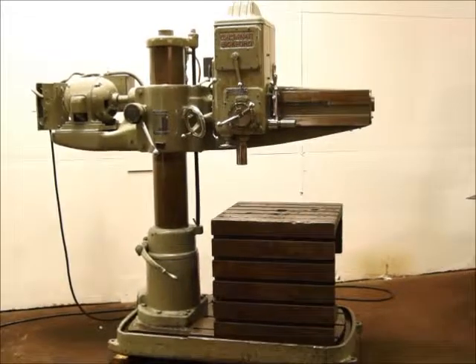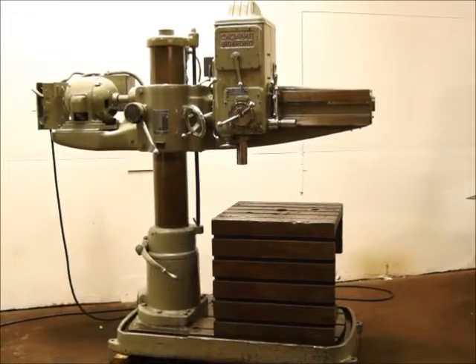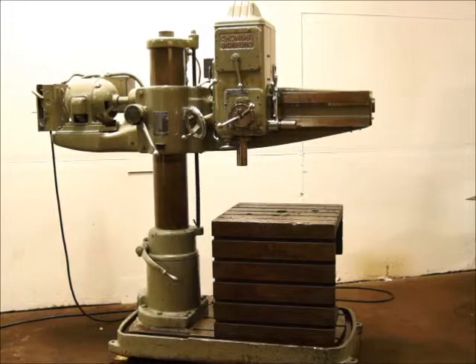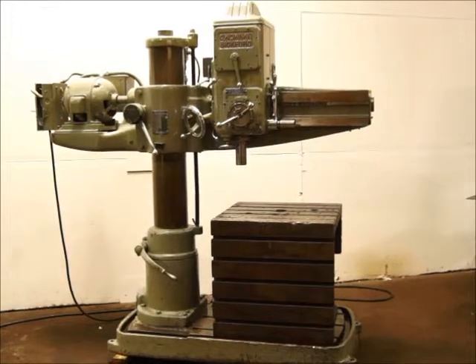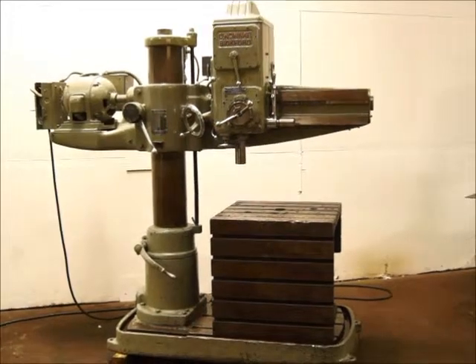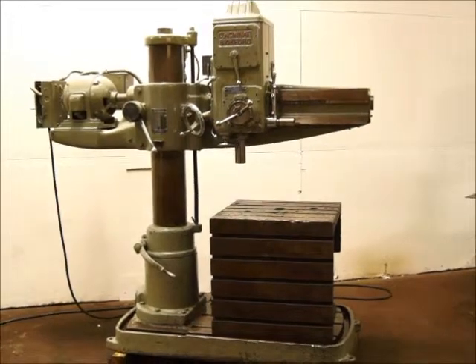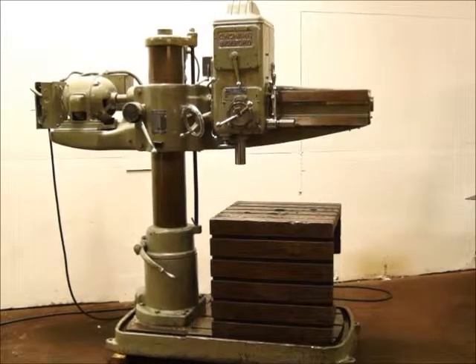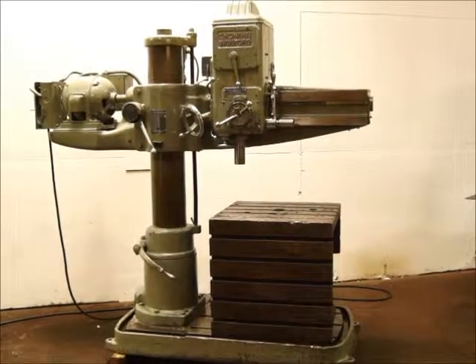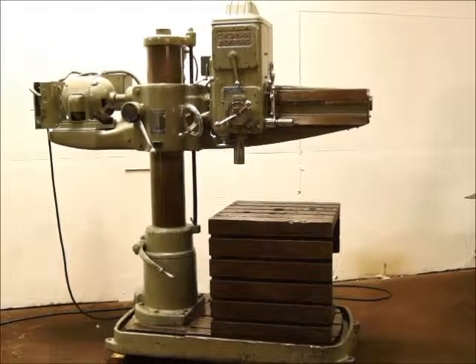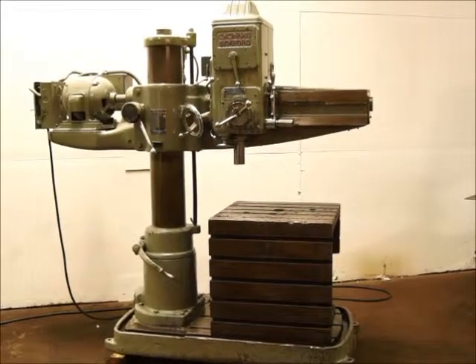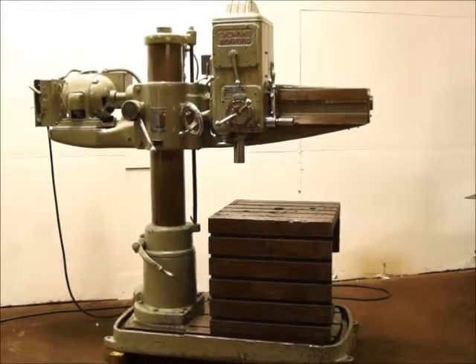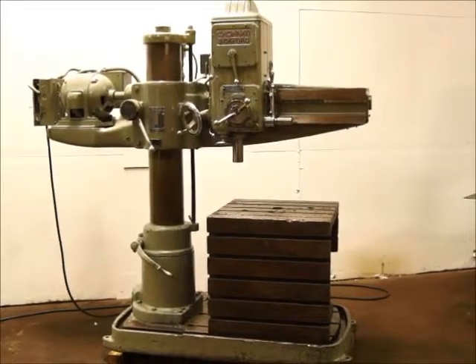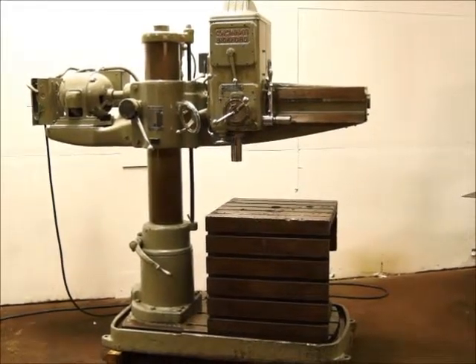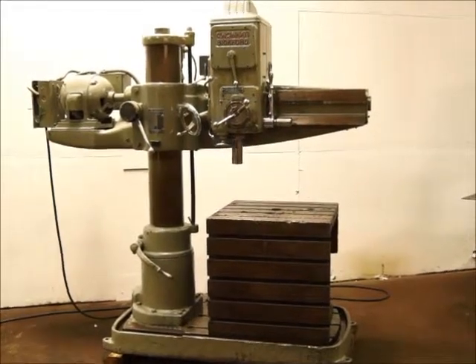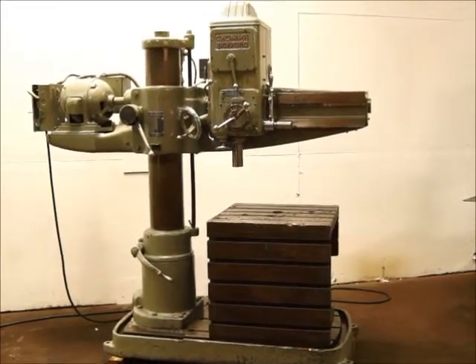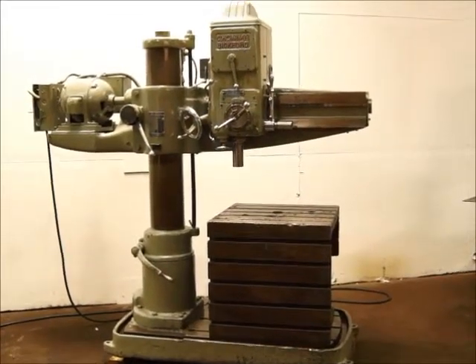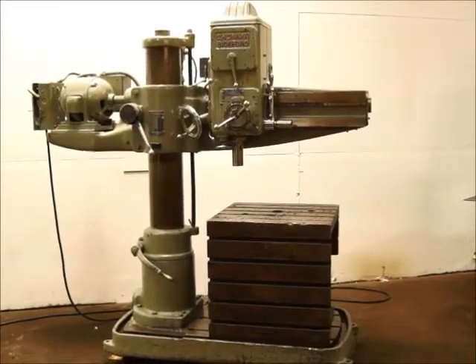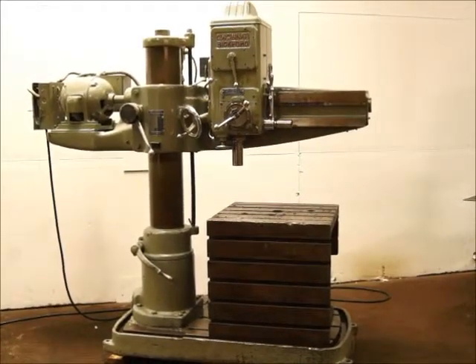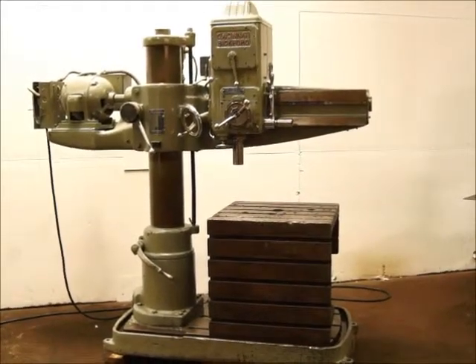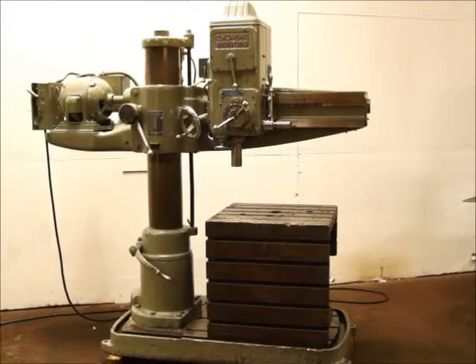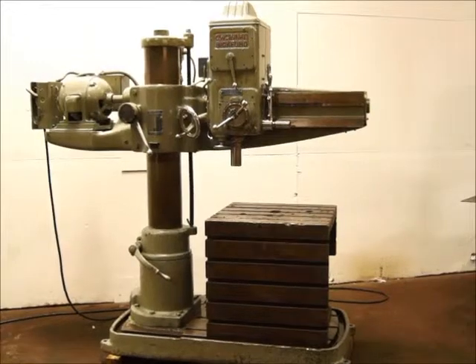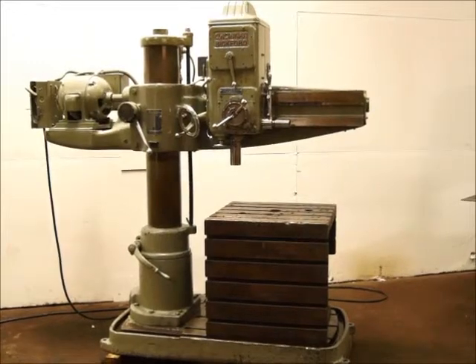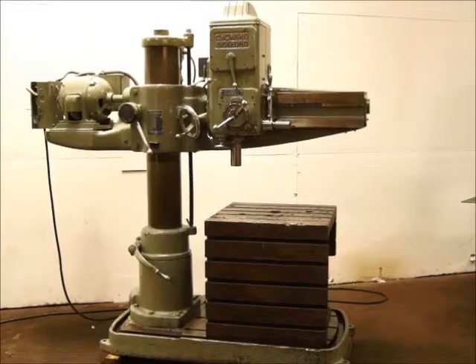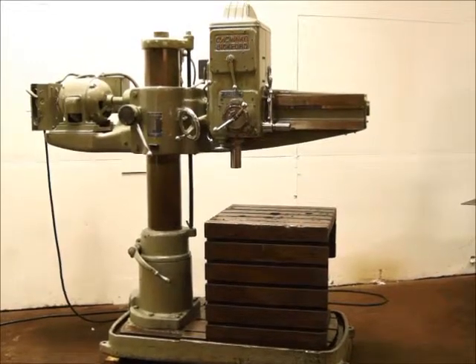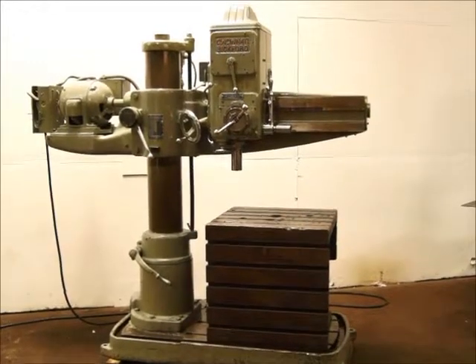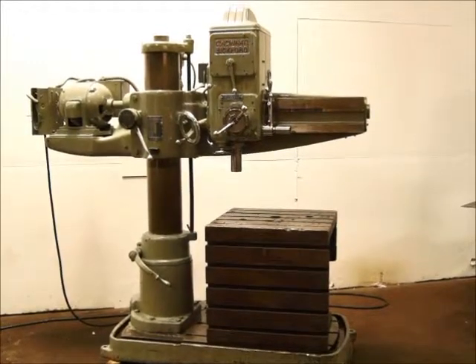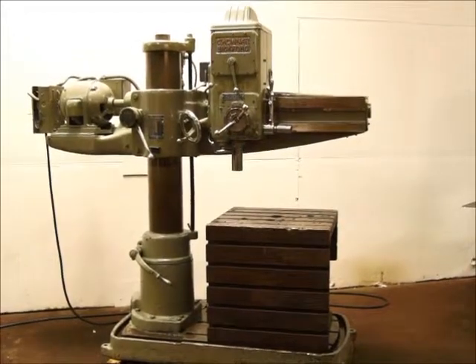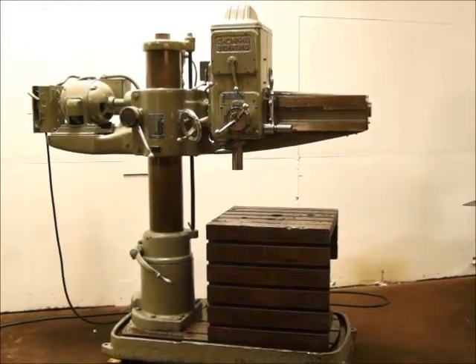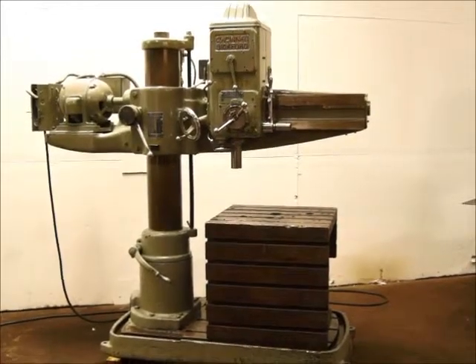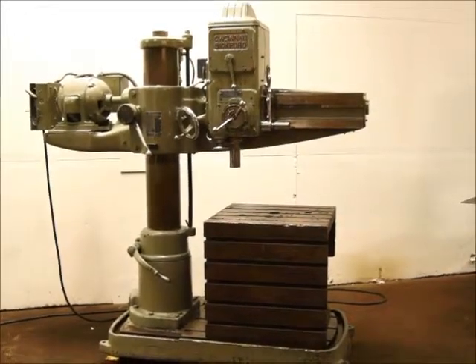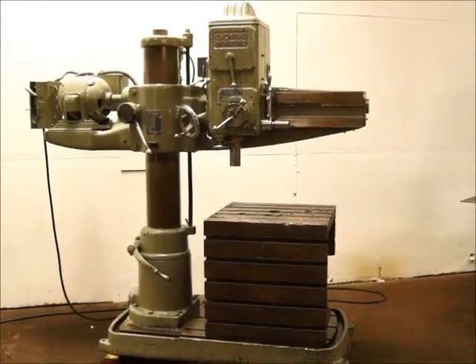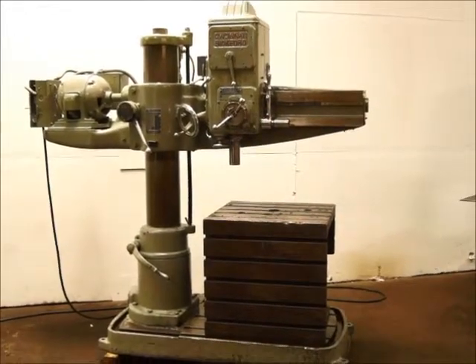We've got a Cincinnati Bickford radial arm drill — 3-foot arm, 9-inch column, 28 inches of lift on the column.